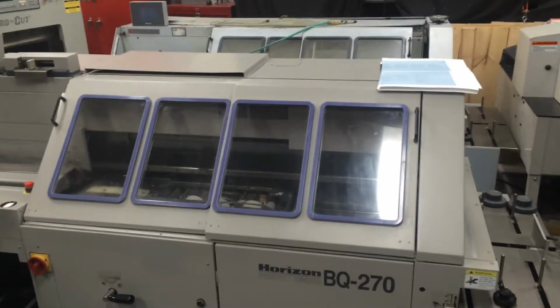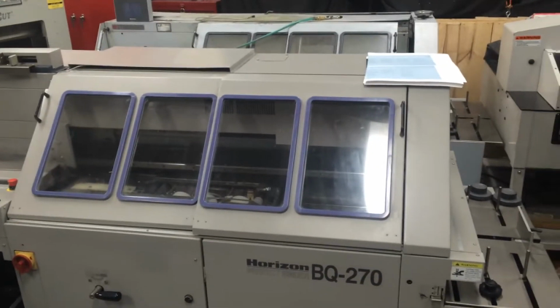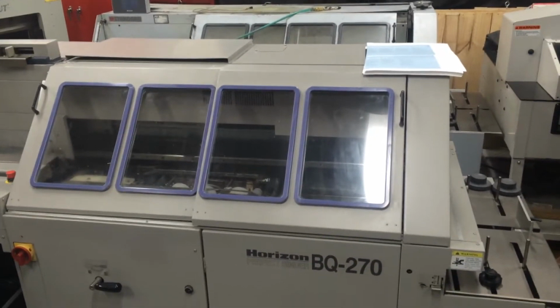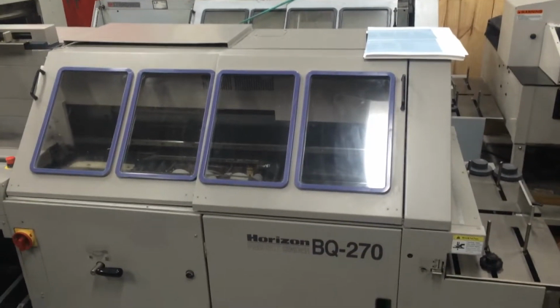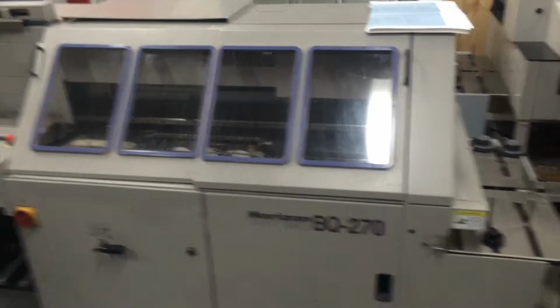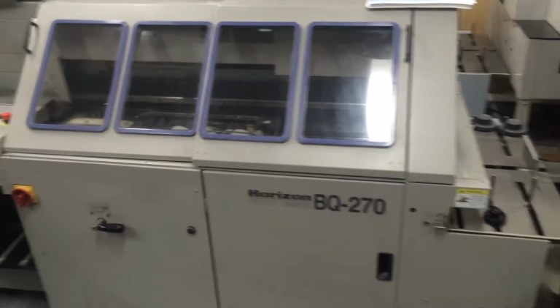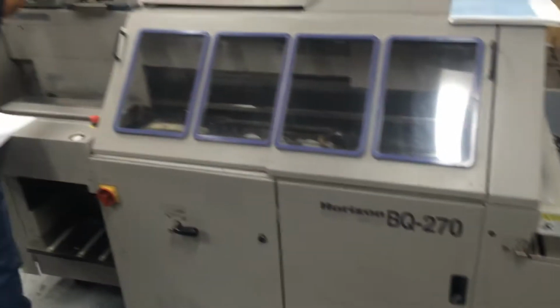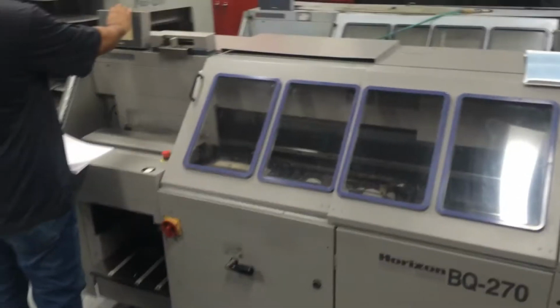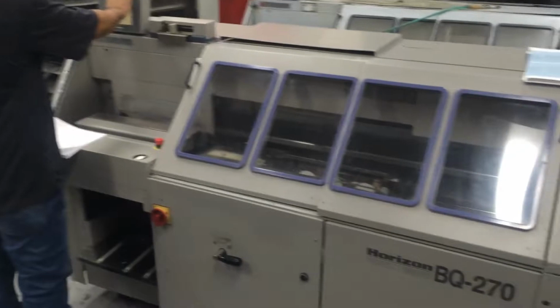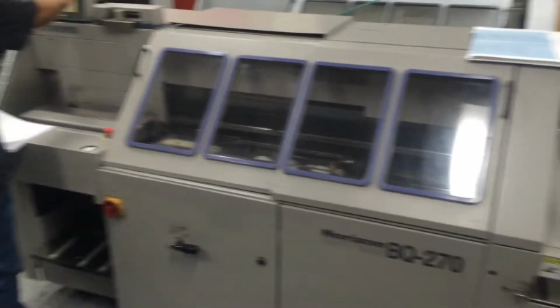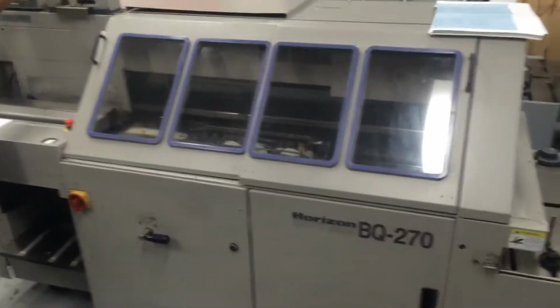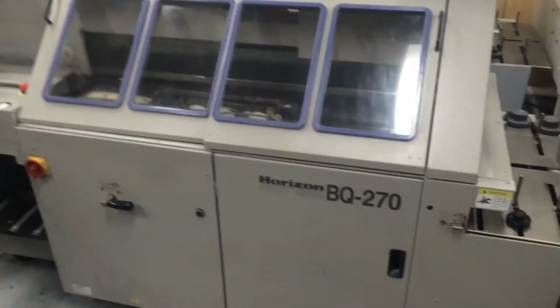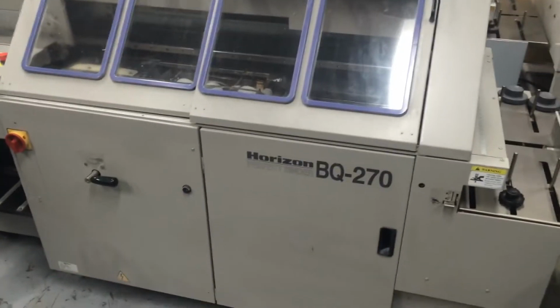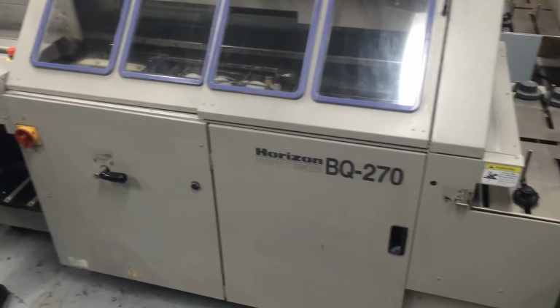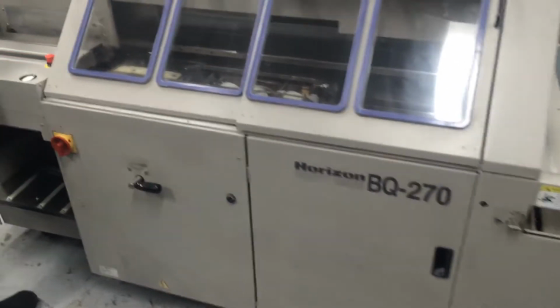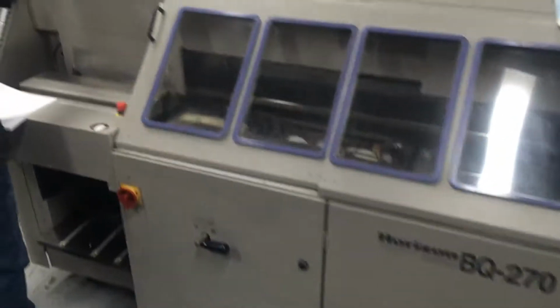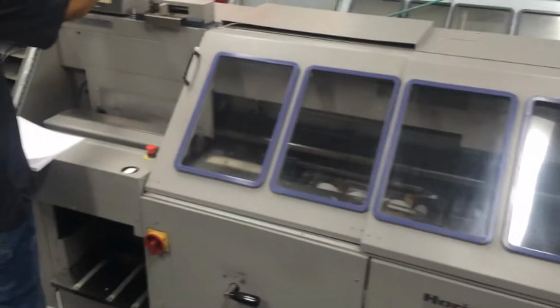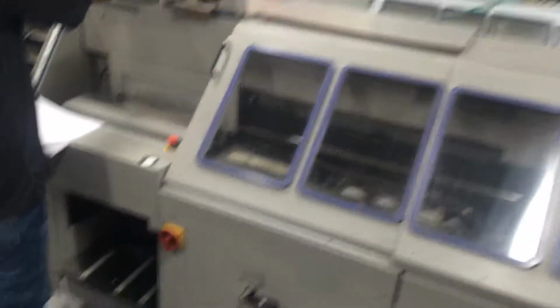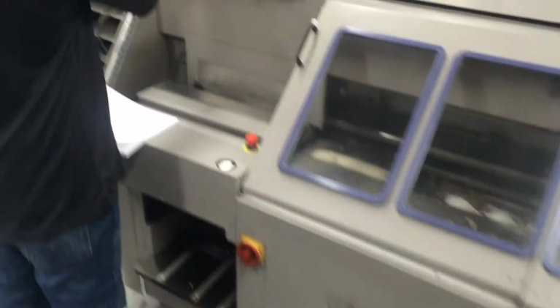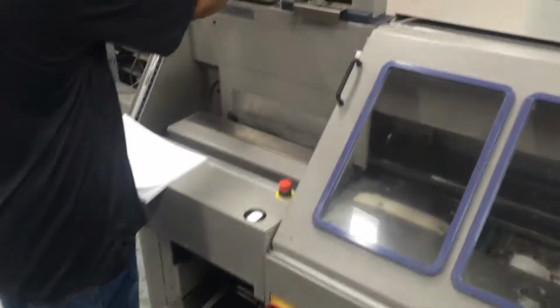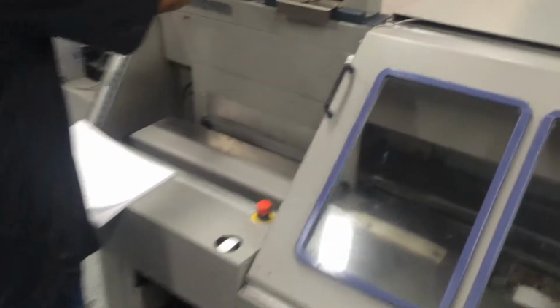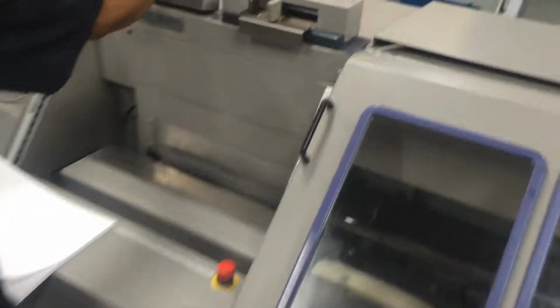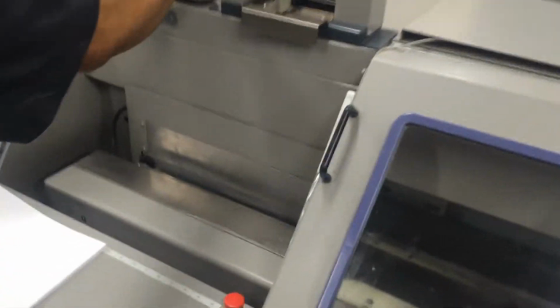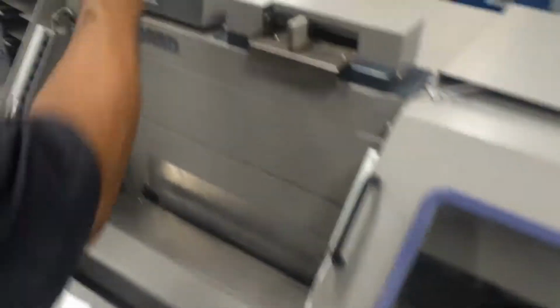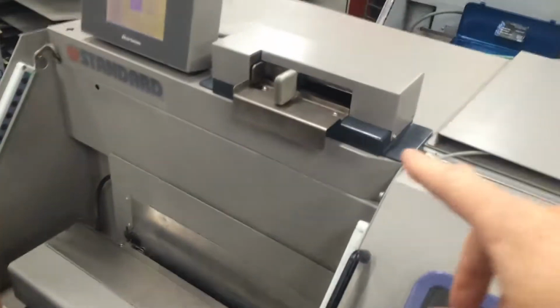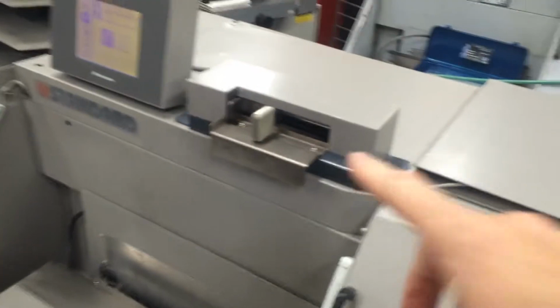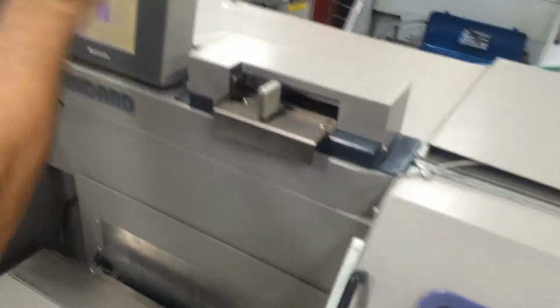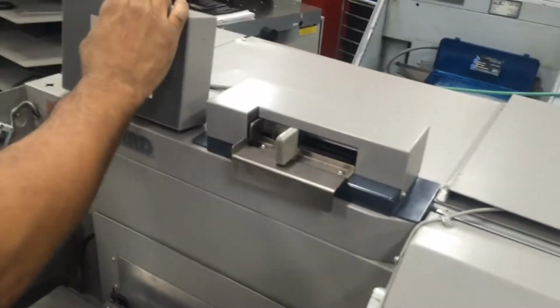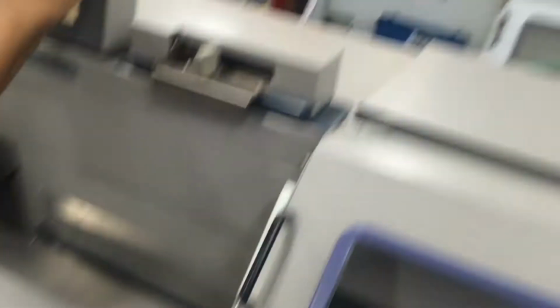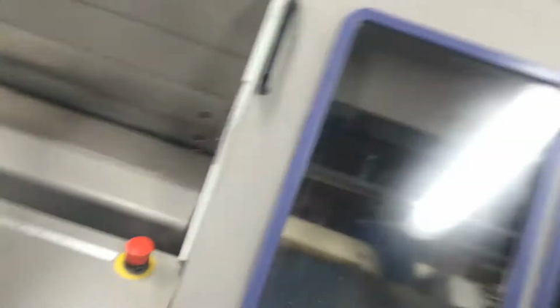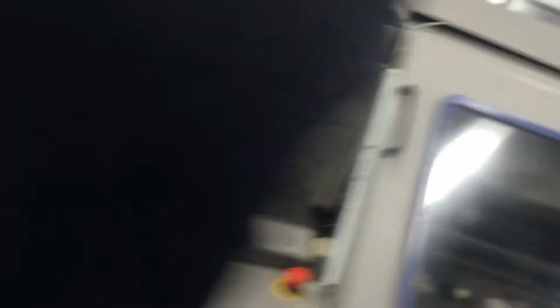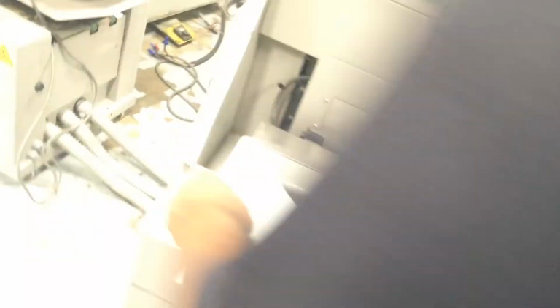Hey Rick, it's Mark with America's Best Printing Products and we are going to show you your Horizon BQ-270 binder. I'm going to set it up. We added the Auto Sheet Caliper, the SI-270.